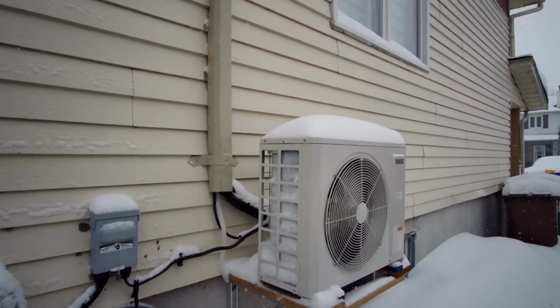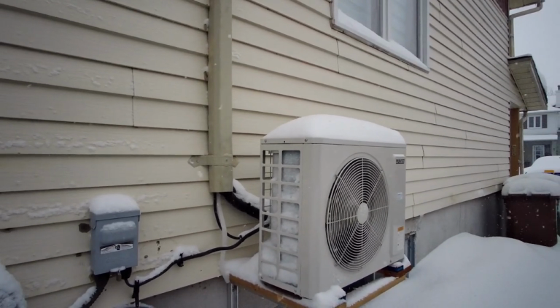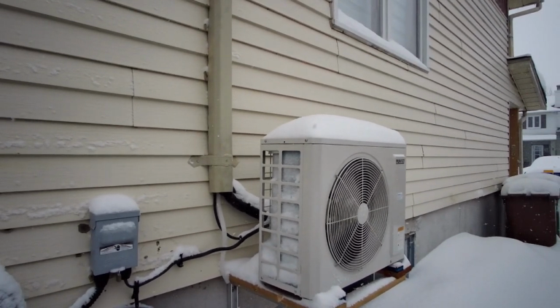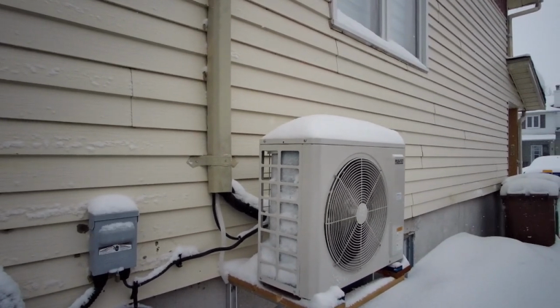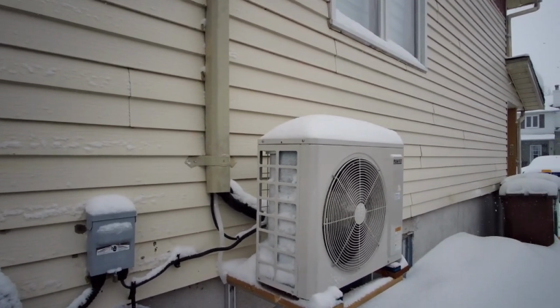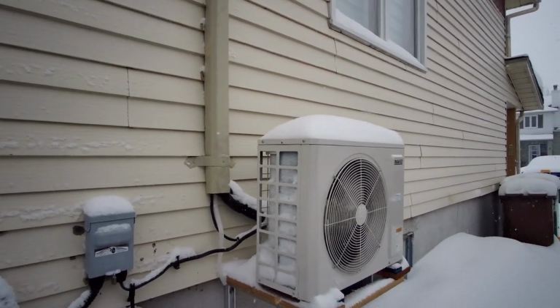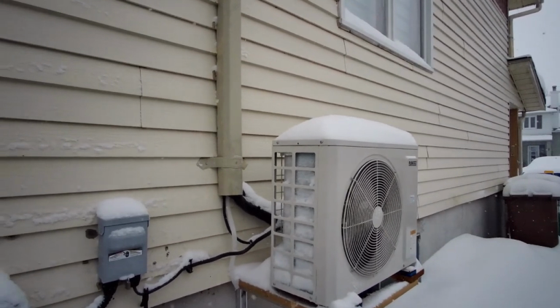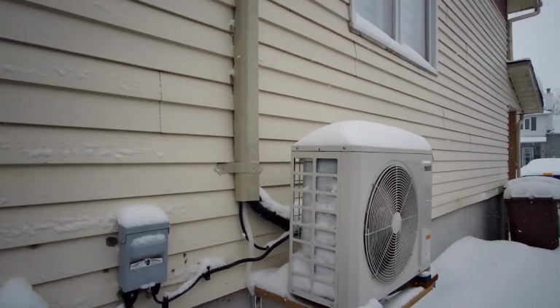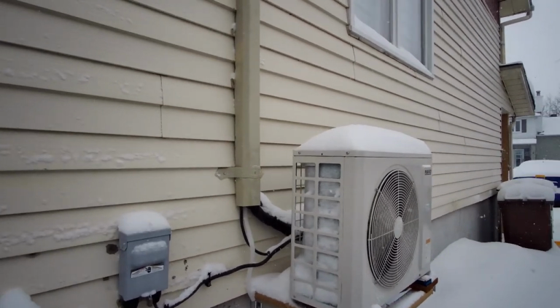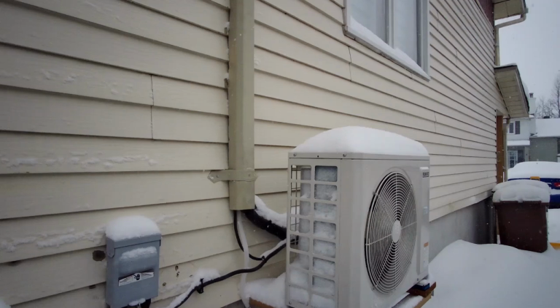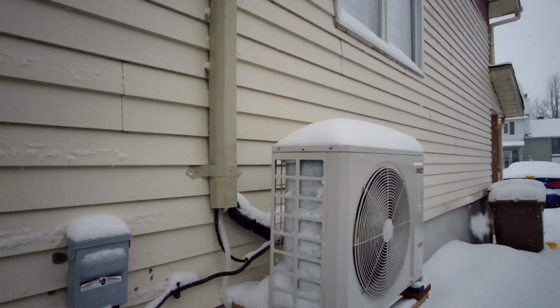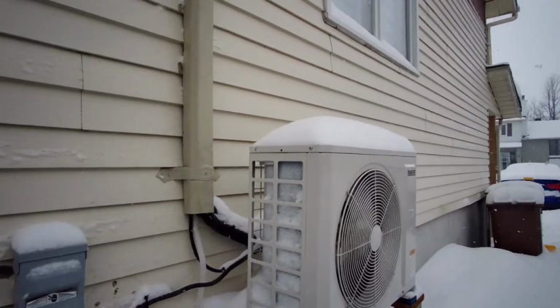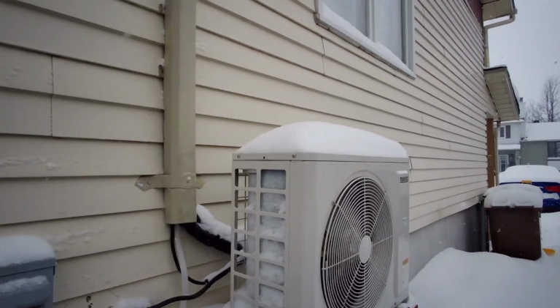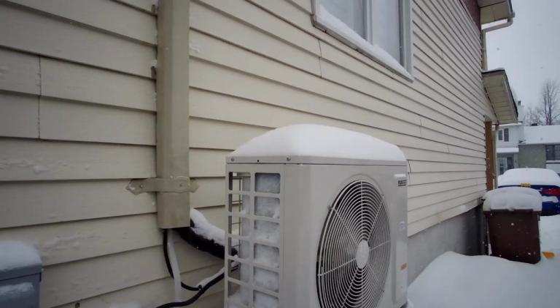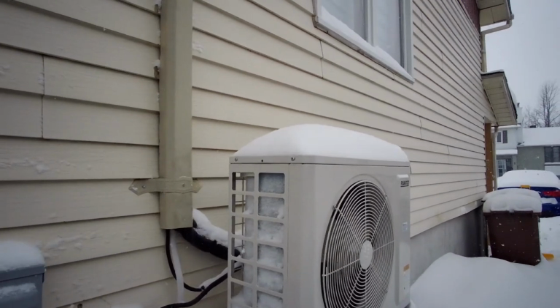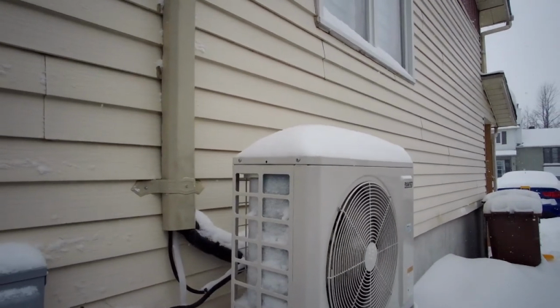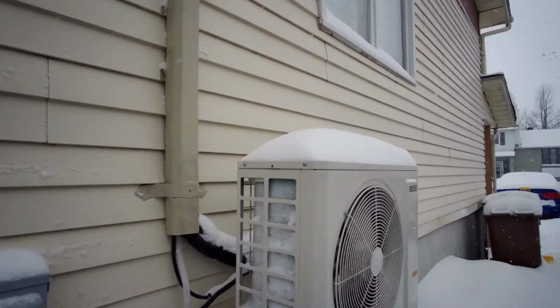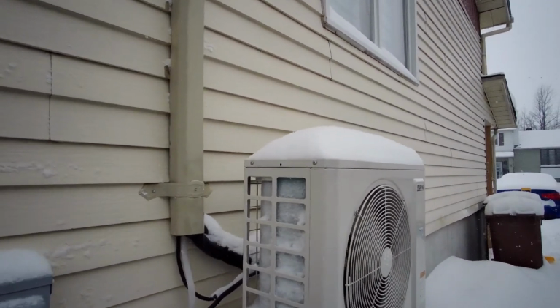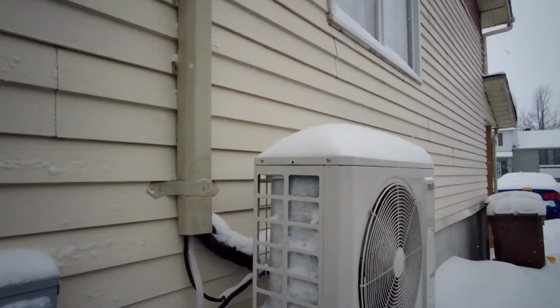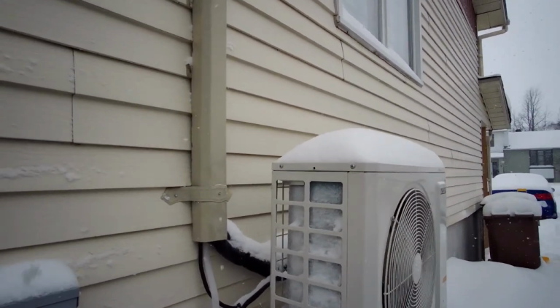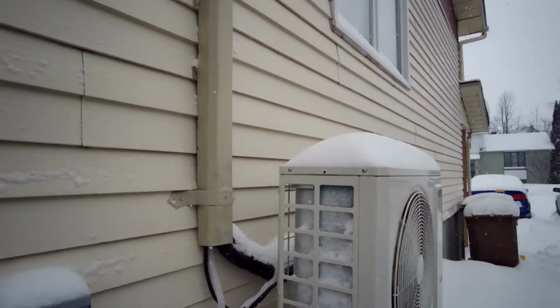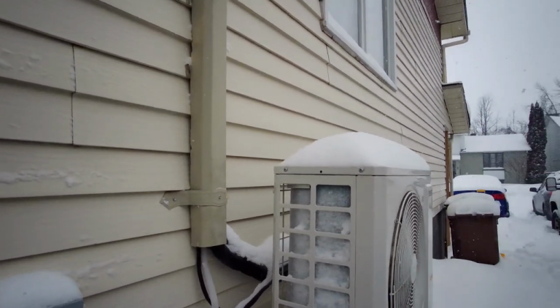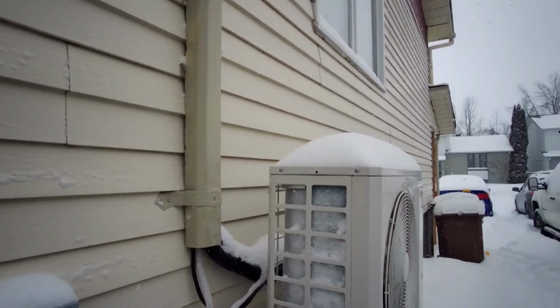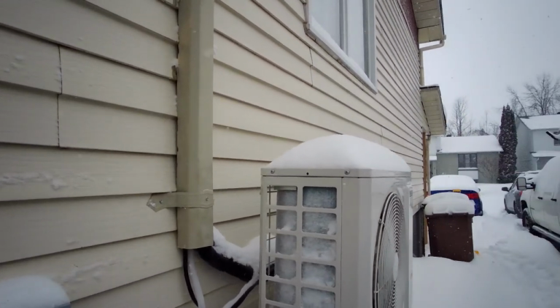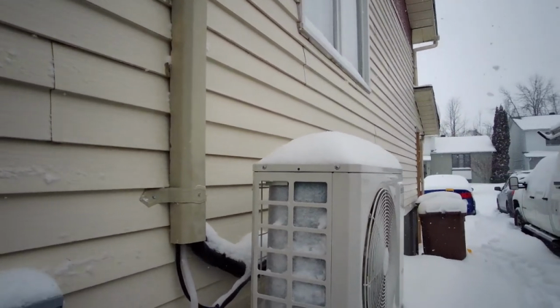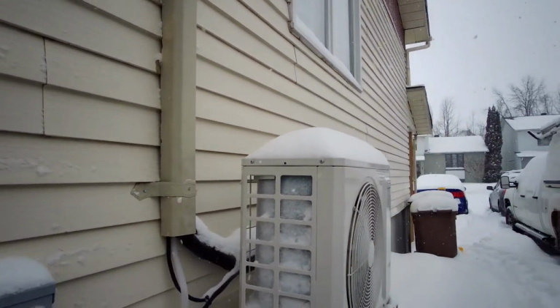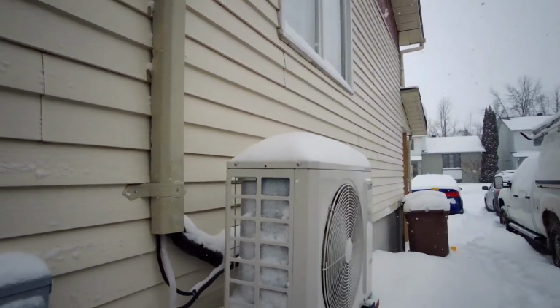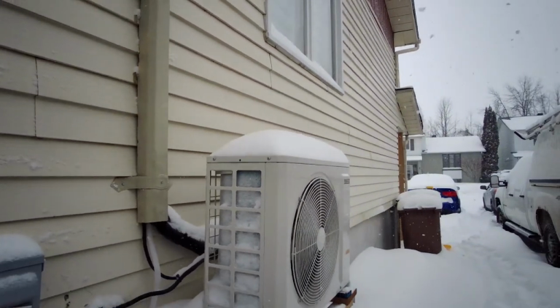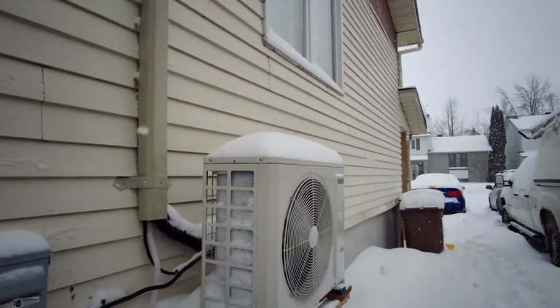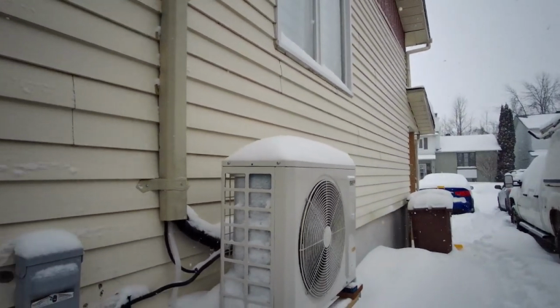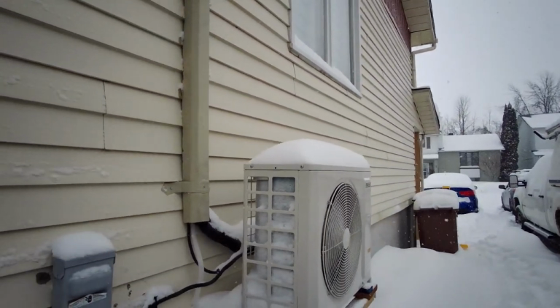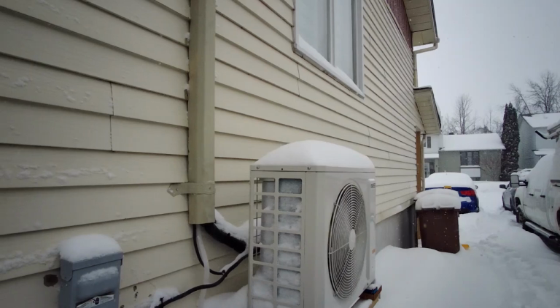Just a little tip: don't panic if you see ice. But if you see ice coming out of the grills and it's about two inches thick, well then you've got a problem. But this — this is normal.